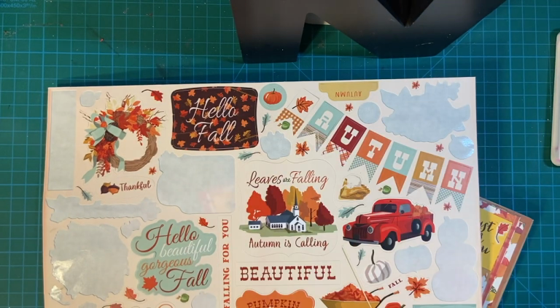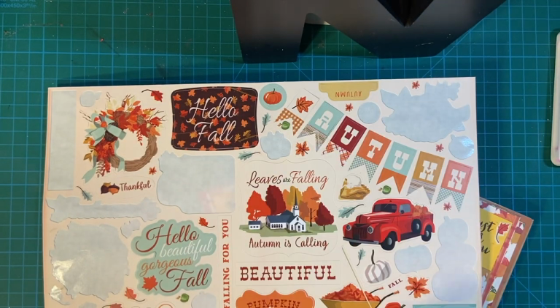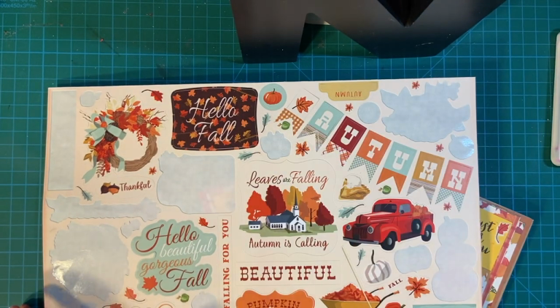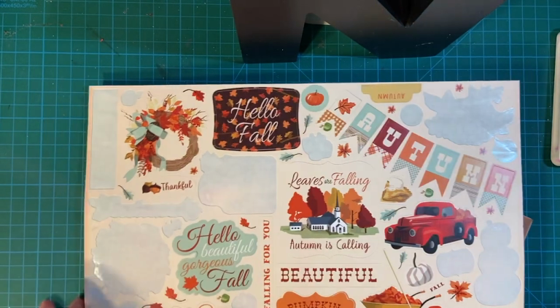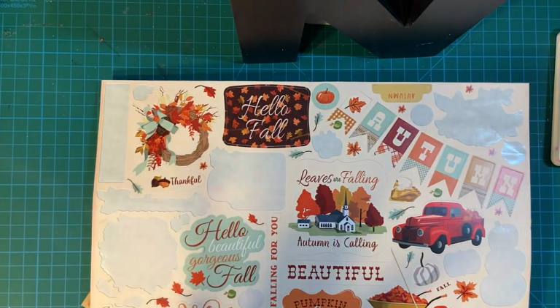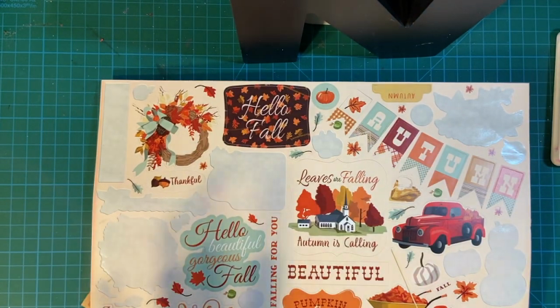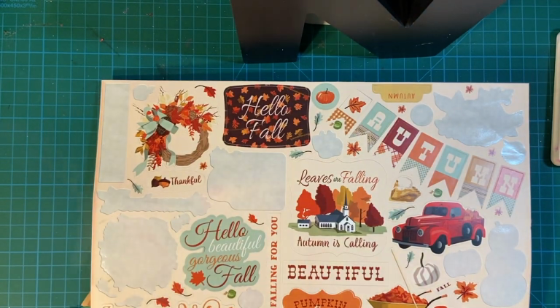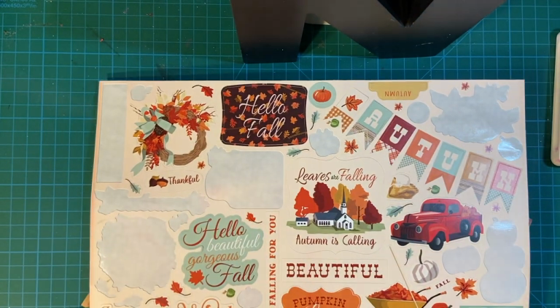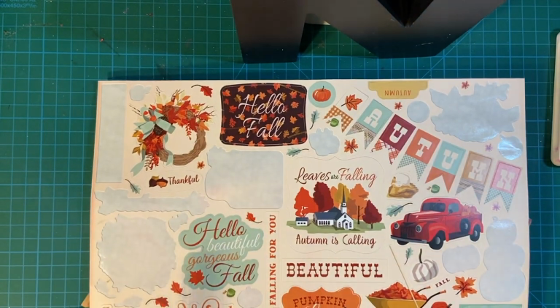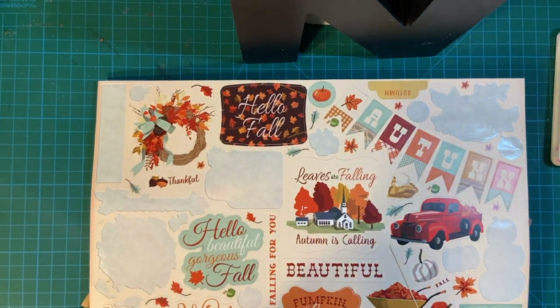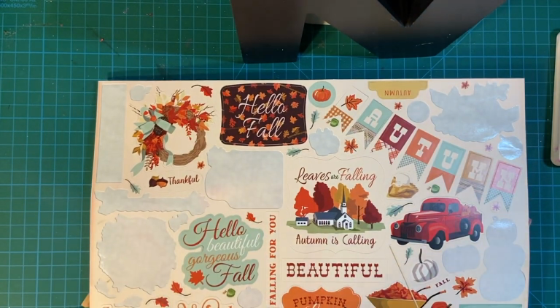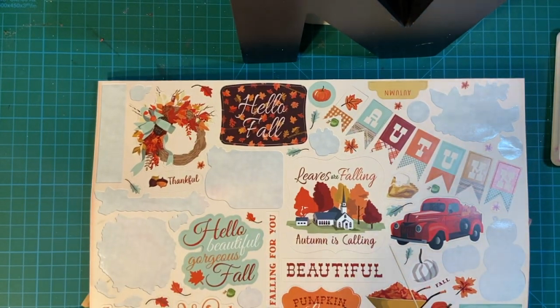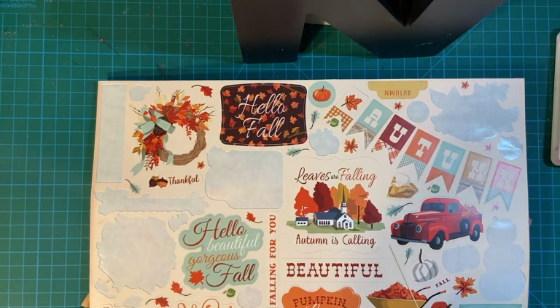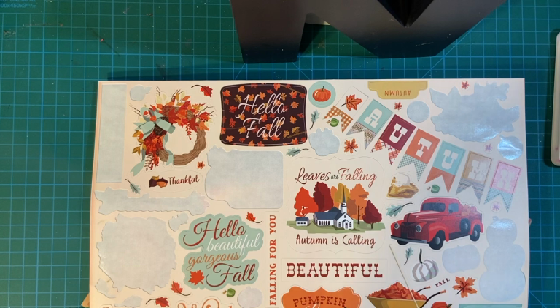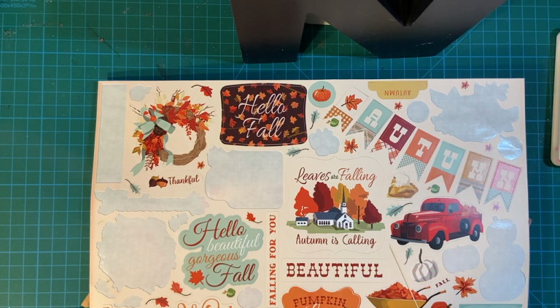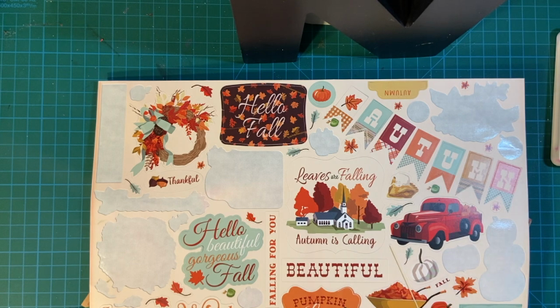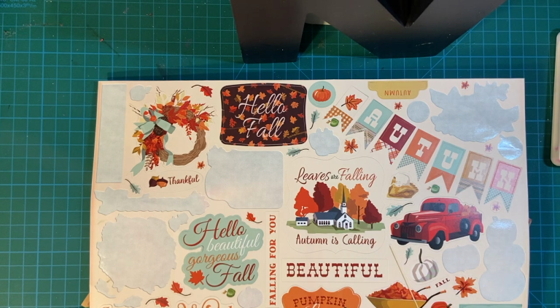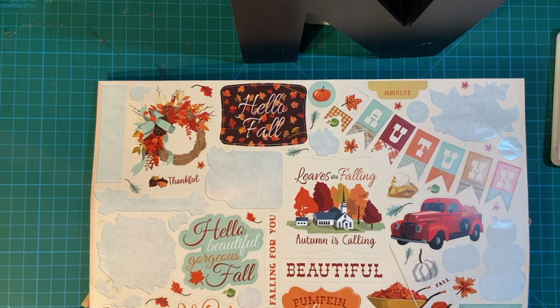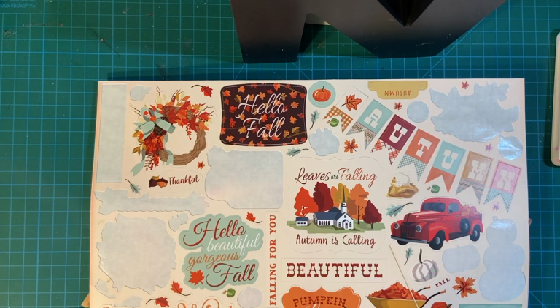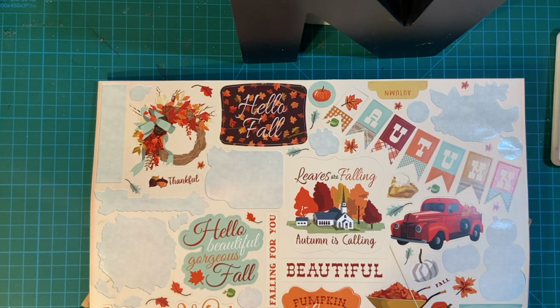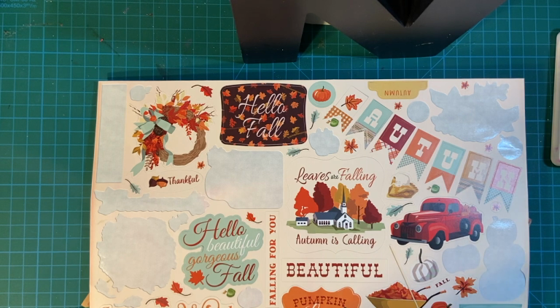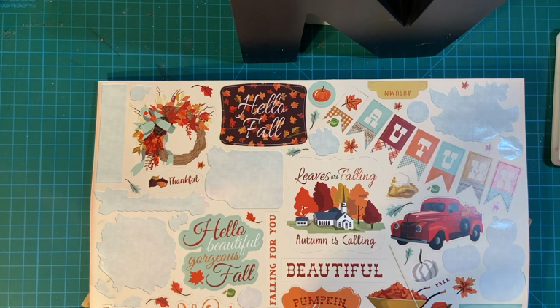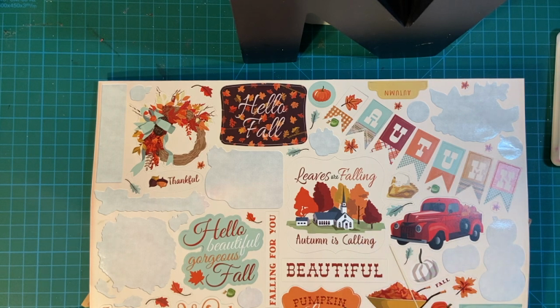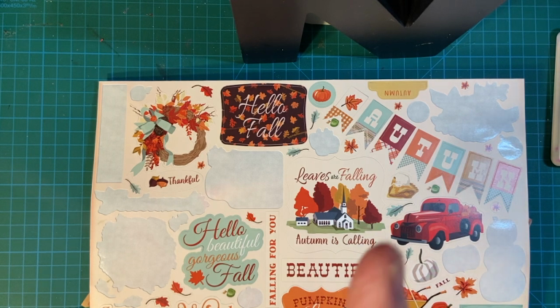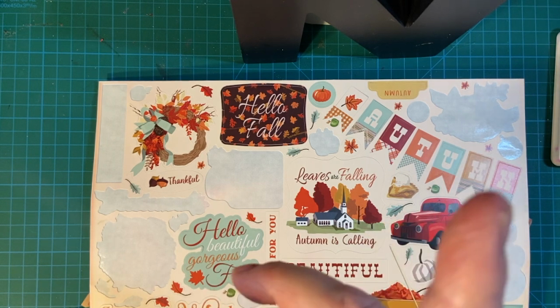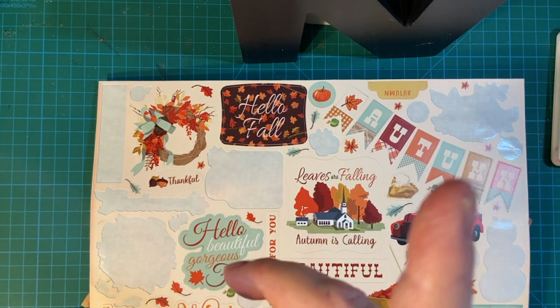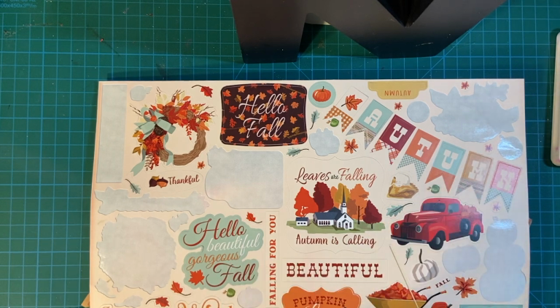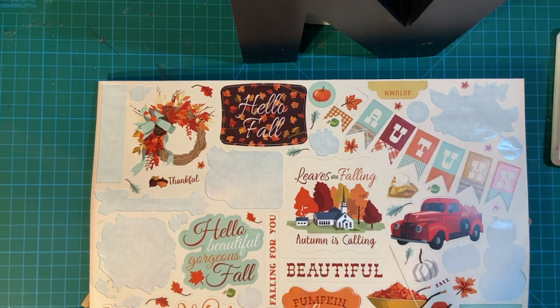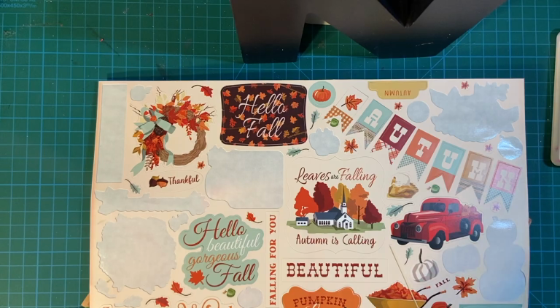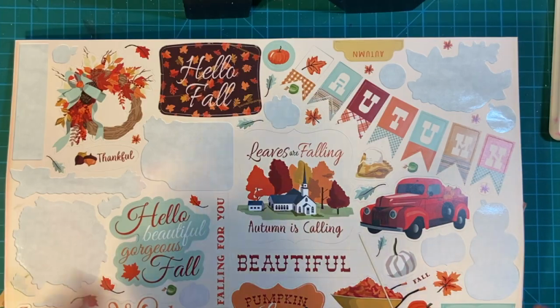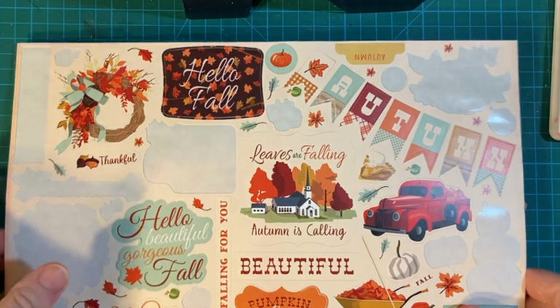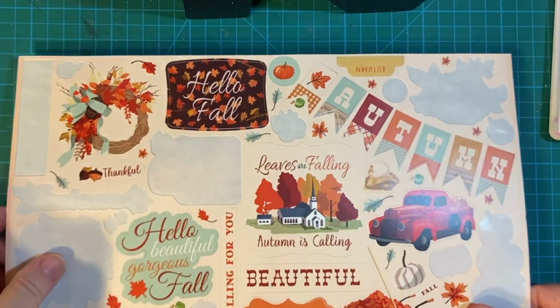I used the embellishments that I made last time and I will link that up in the cards later or on my end screen.